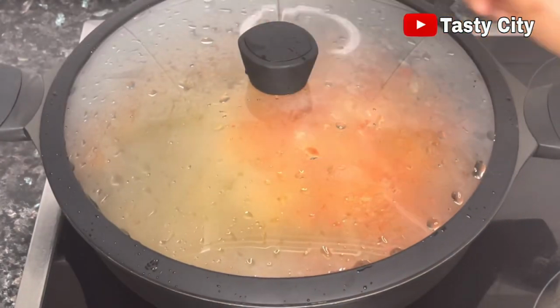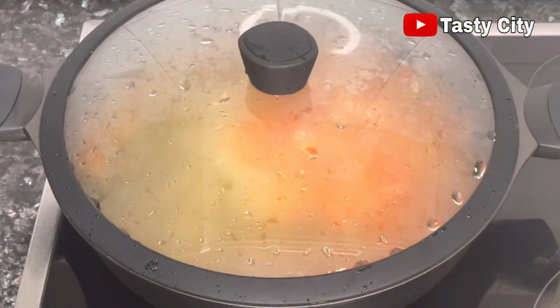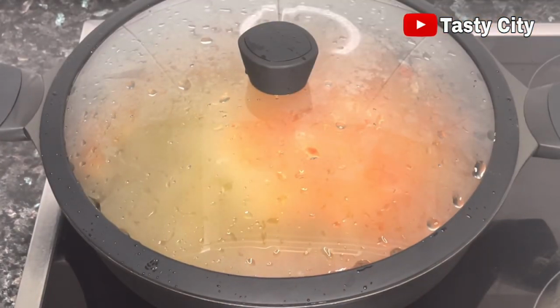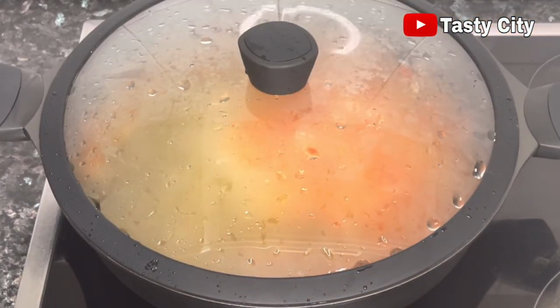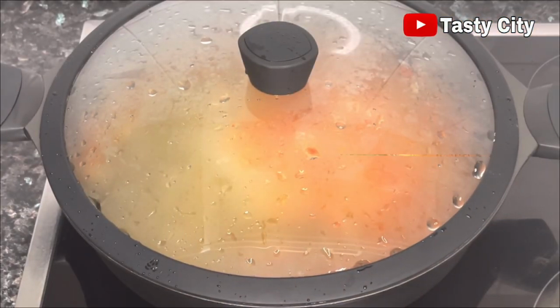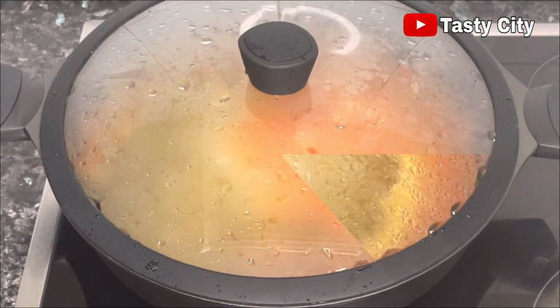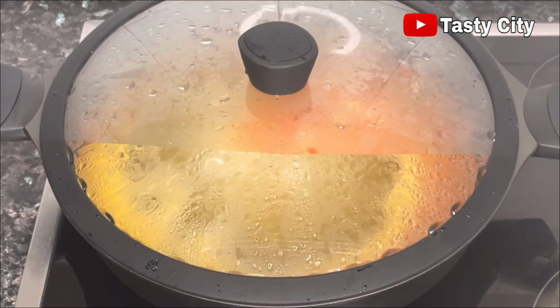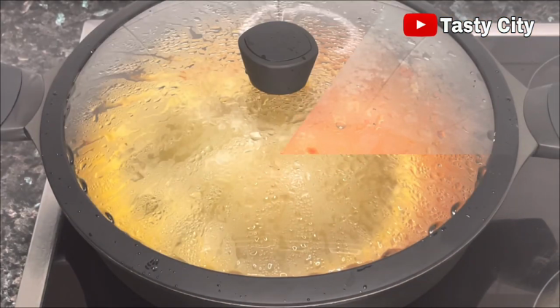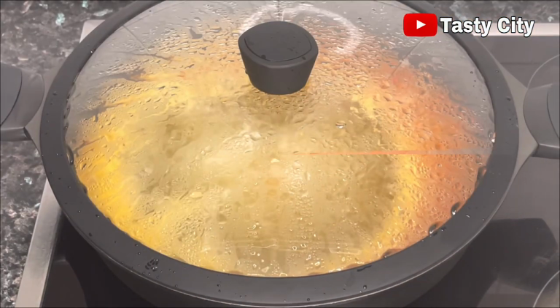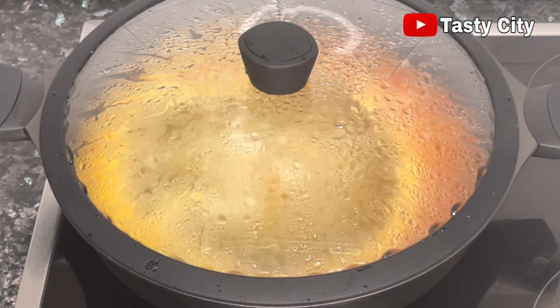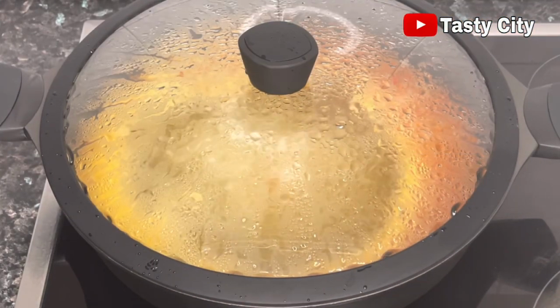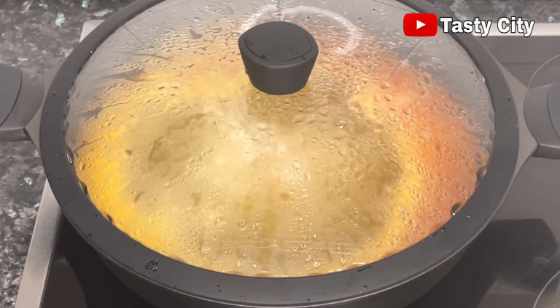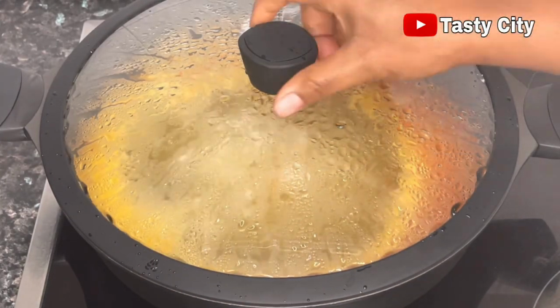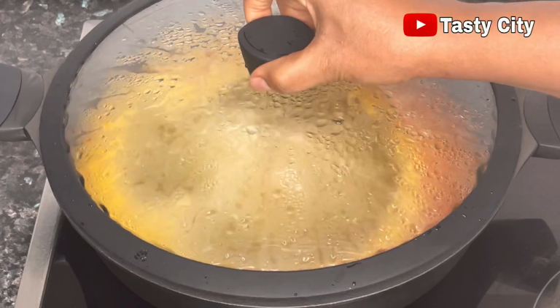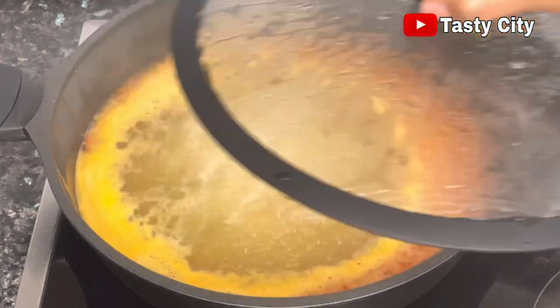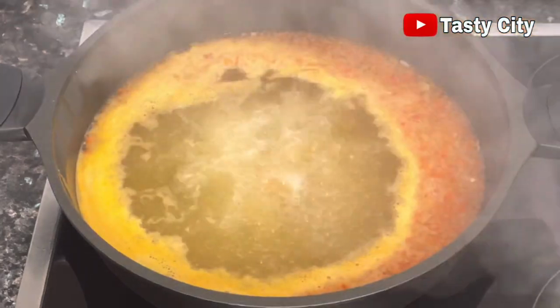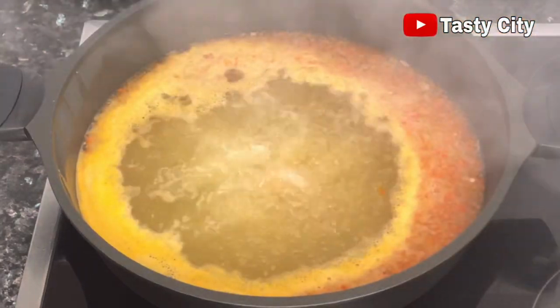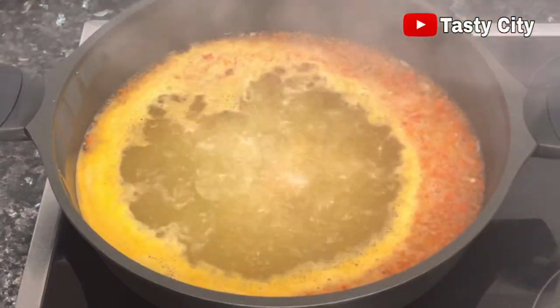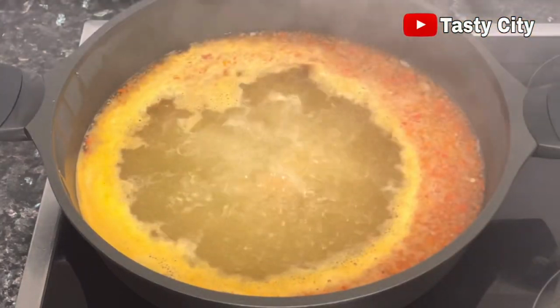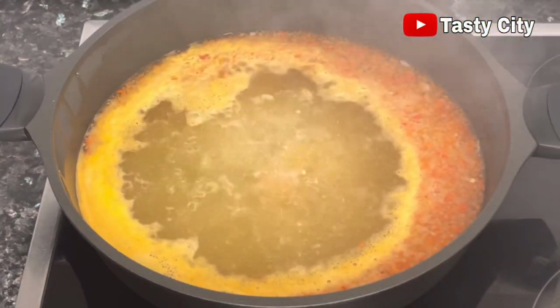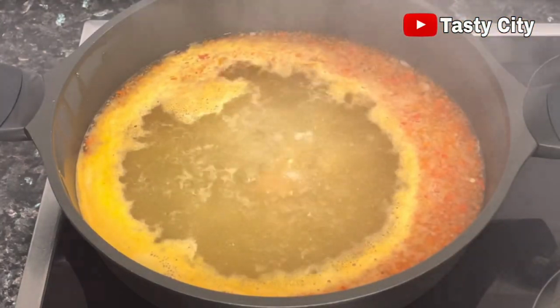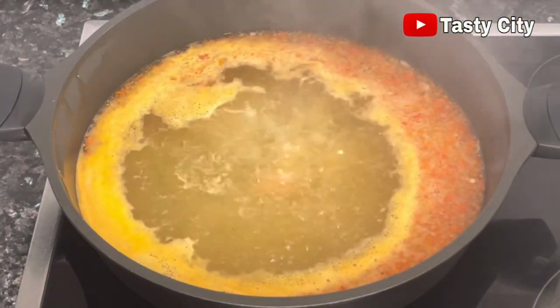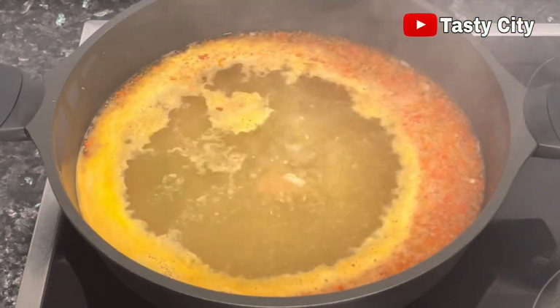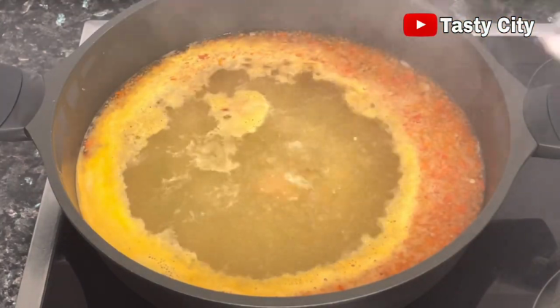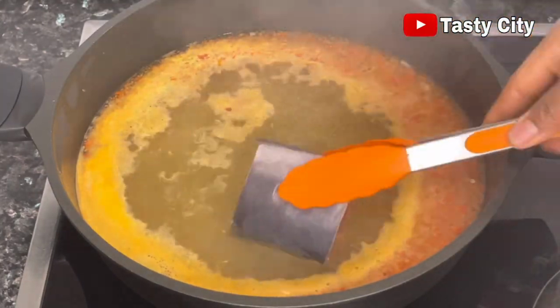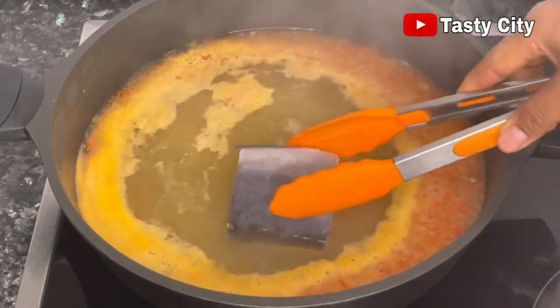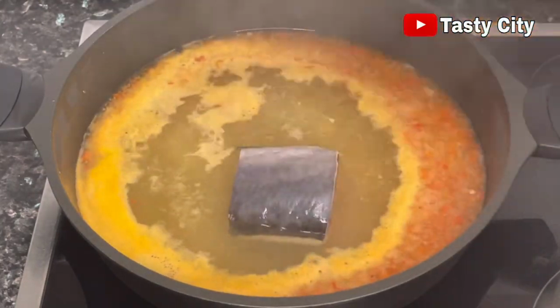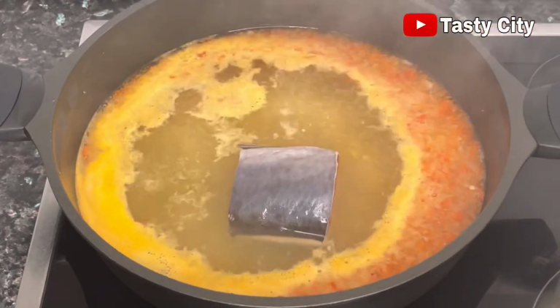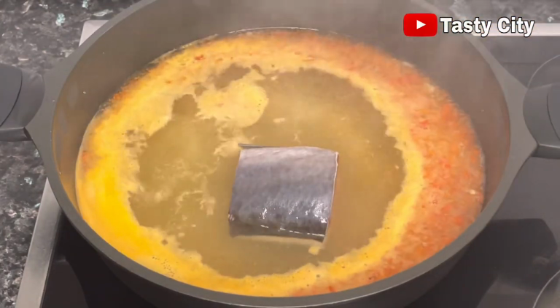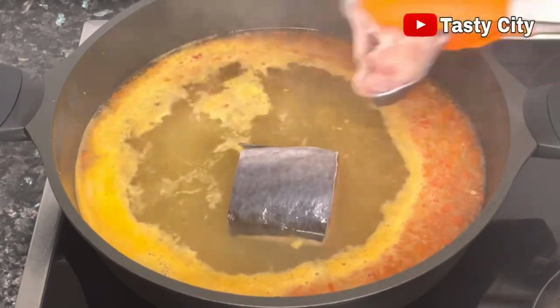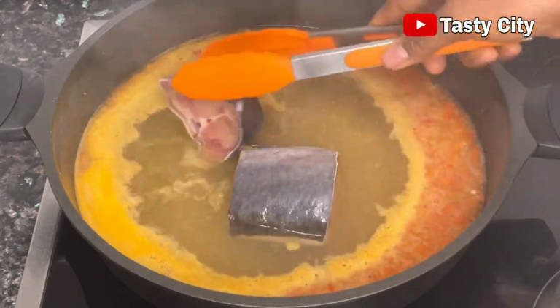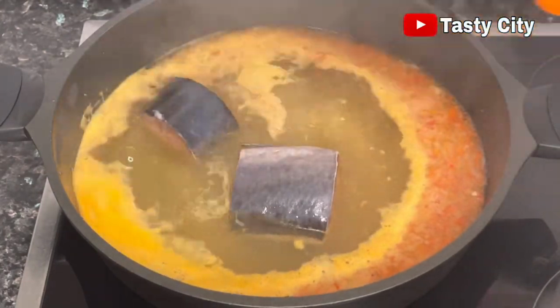Cover up the pot and allow the contents to come to a boil. Once it boils, go ahead and add in your nicely washed catfish.